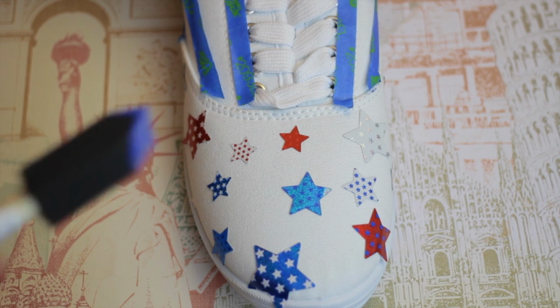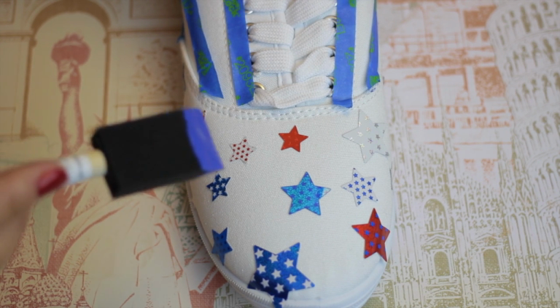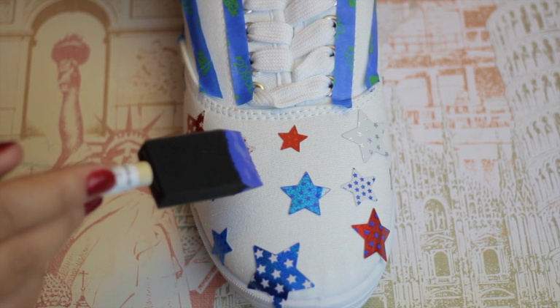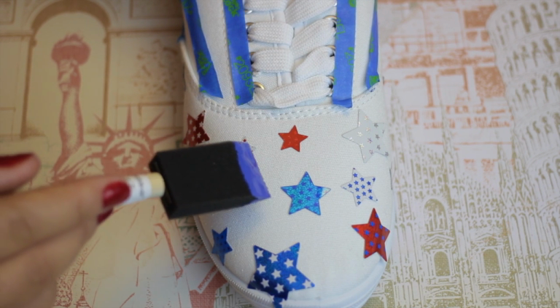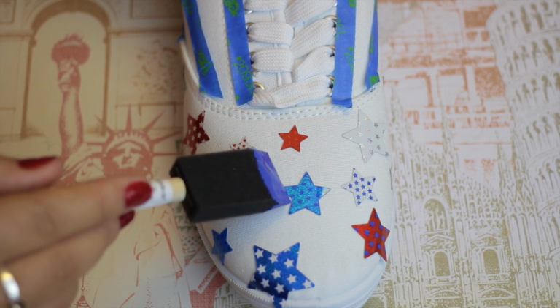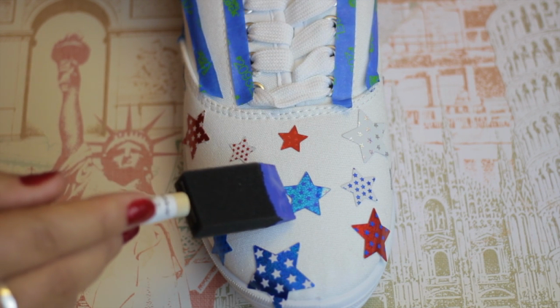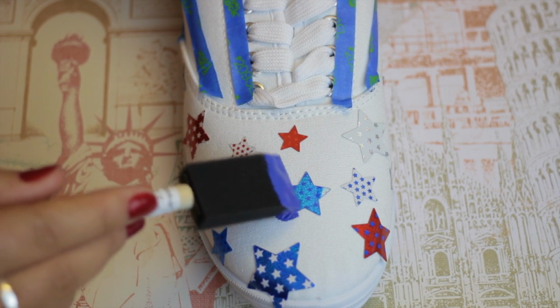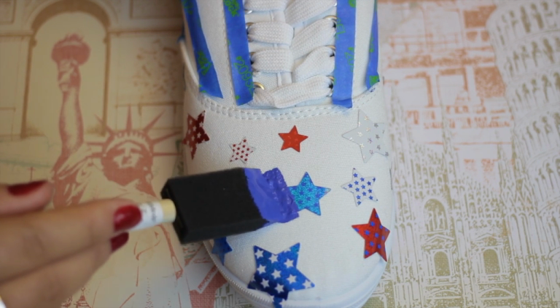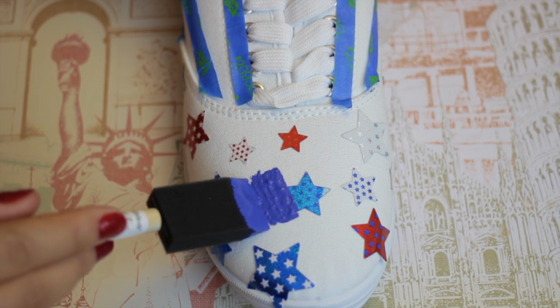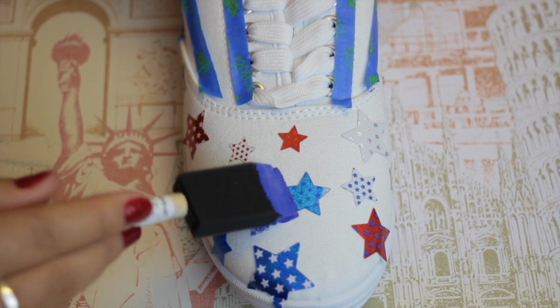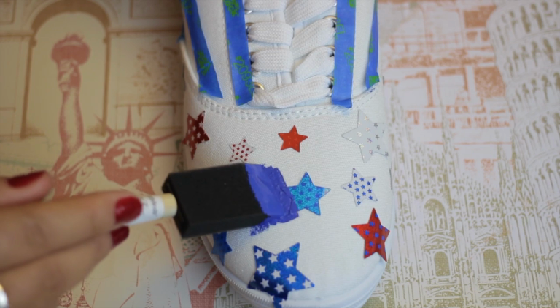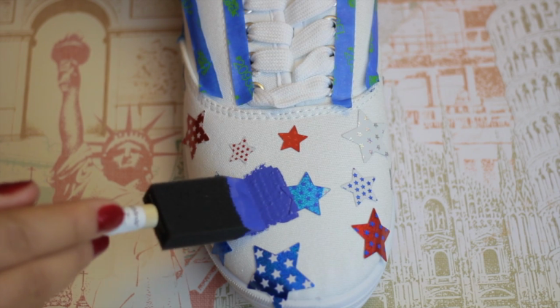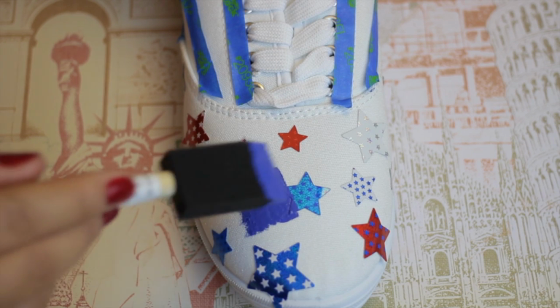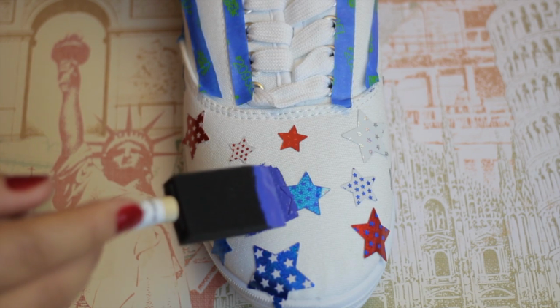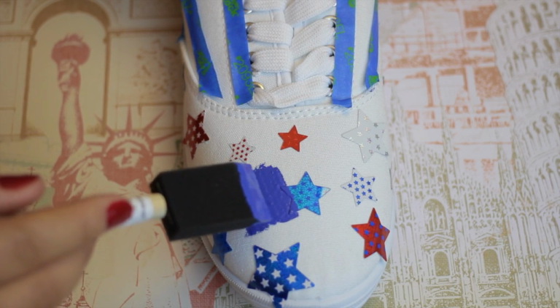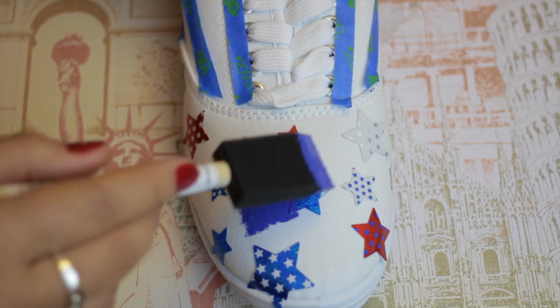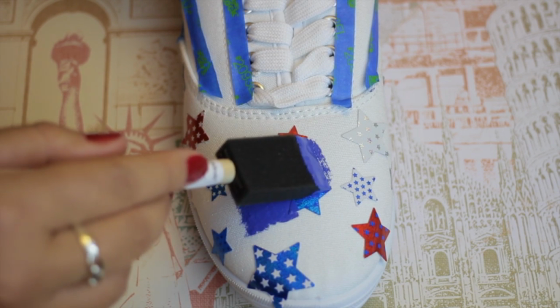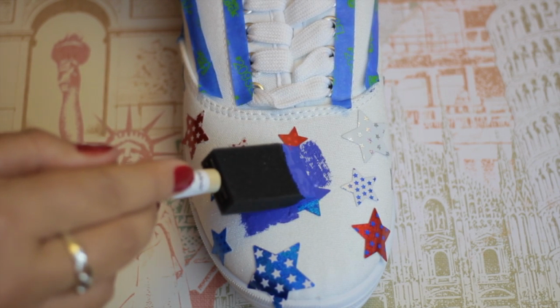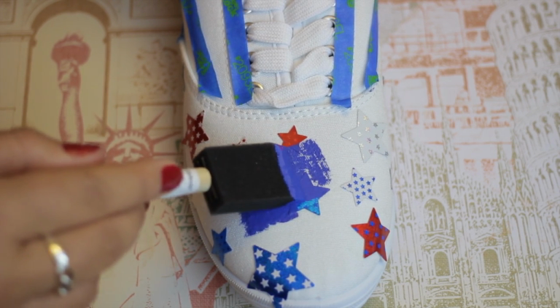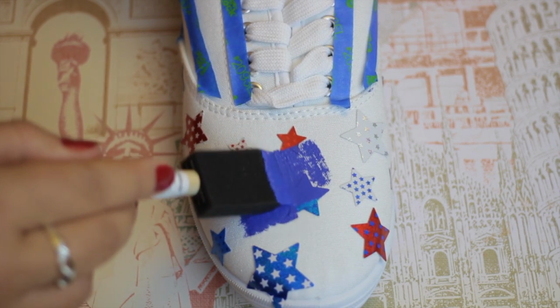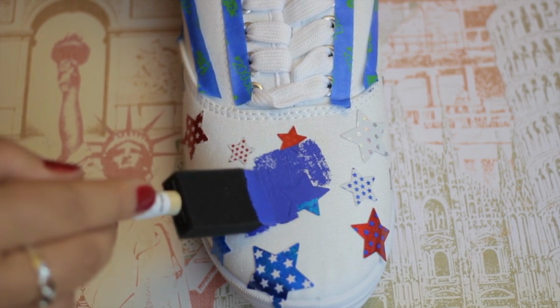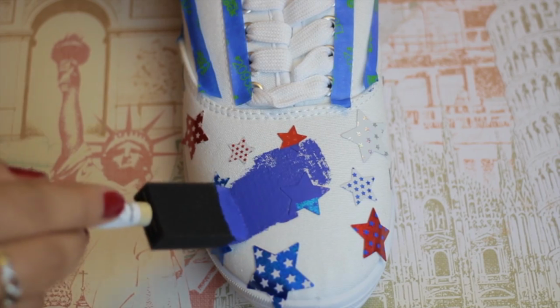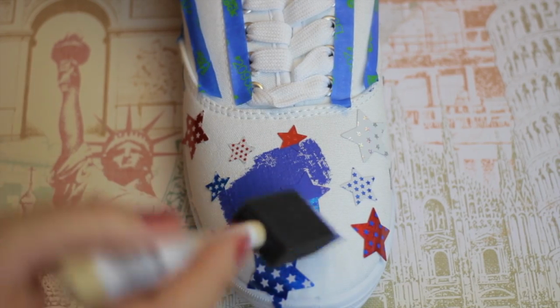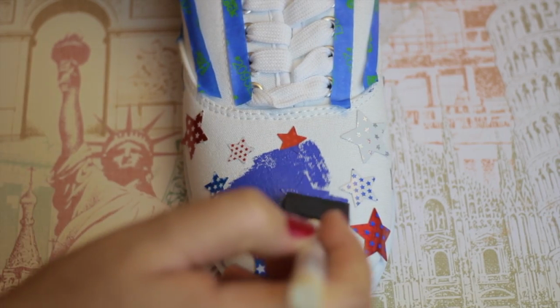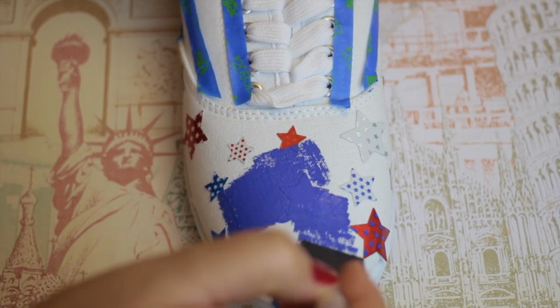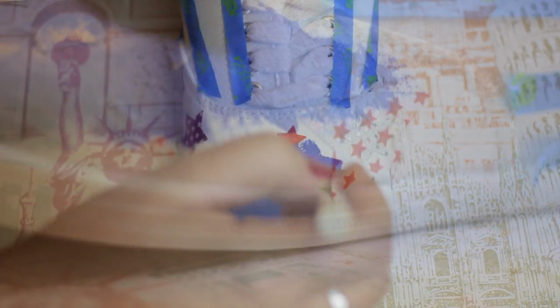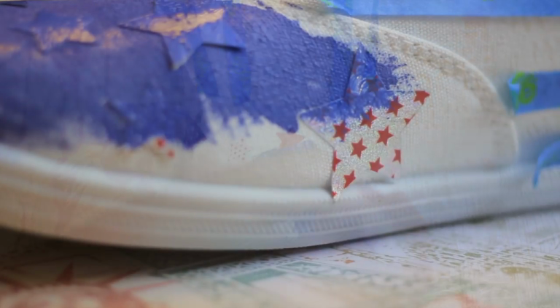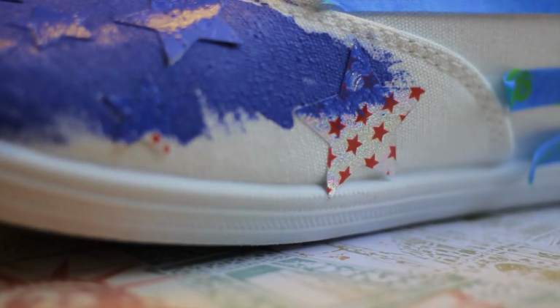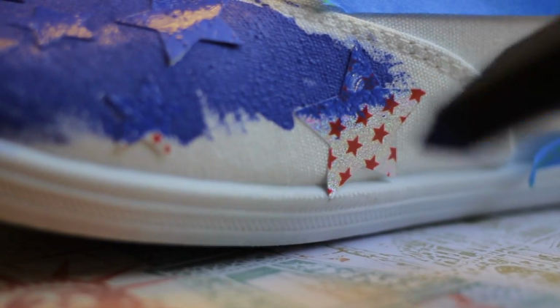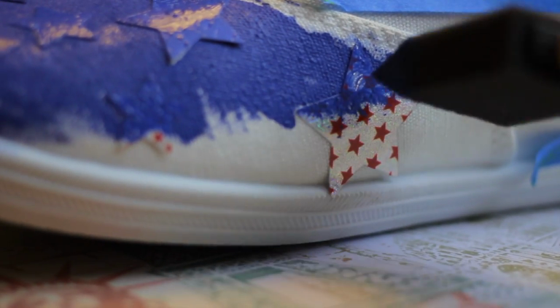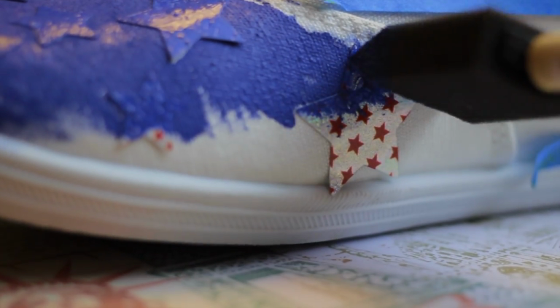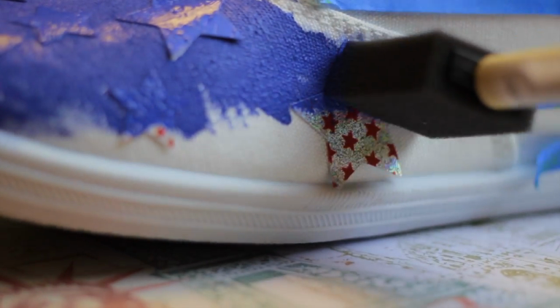Once that is all completed to your liking, you're just going to start painting. I'm taking blue paint and I'm going to be painting the front of the shoe blue. Be careful with all the stars because you don't want to get it in any of the nooks and crannies, so just be conscious of that.